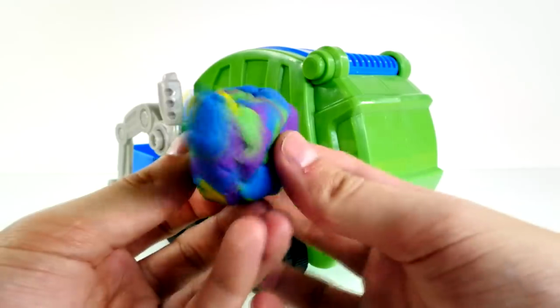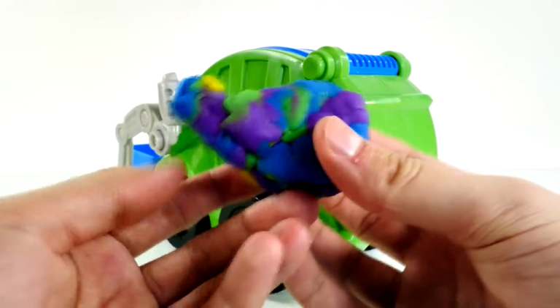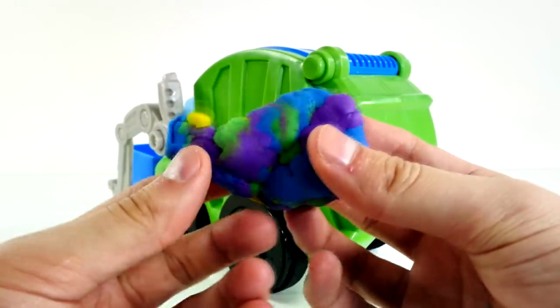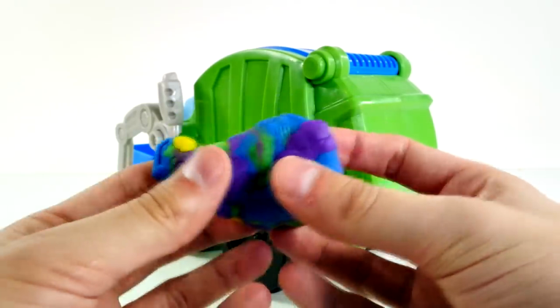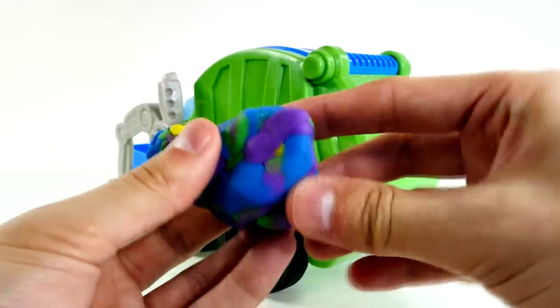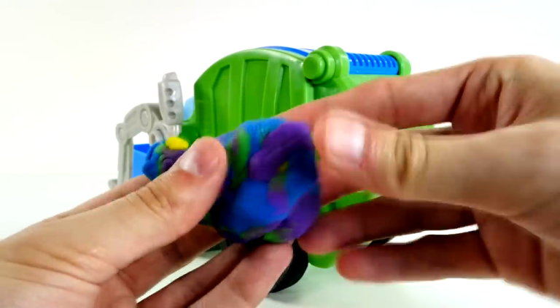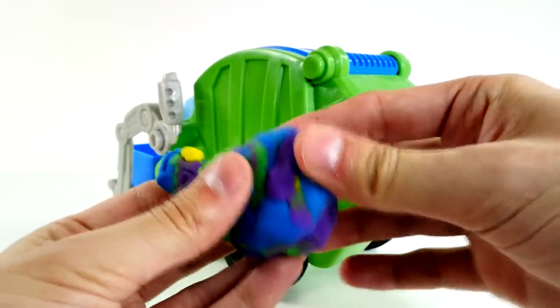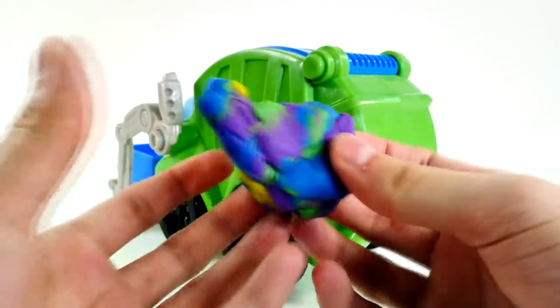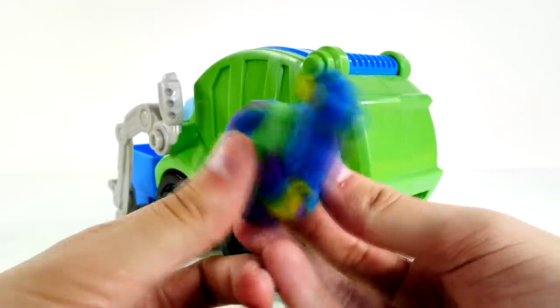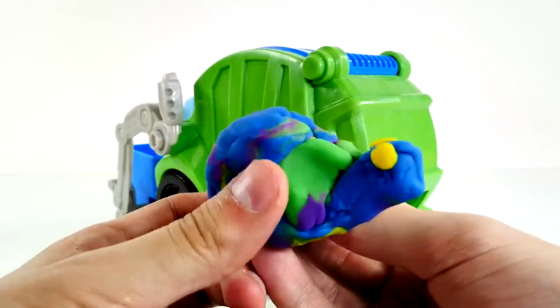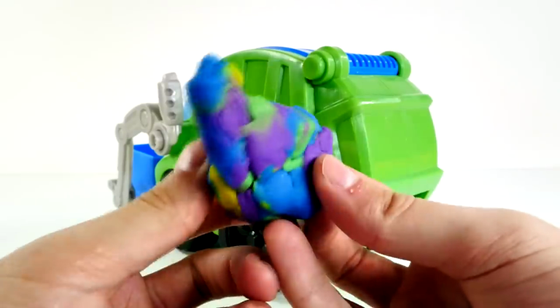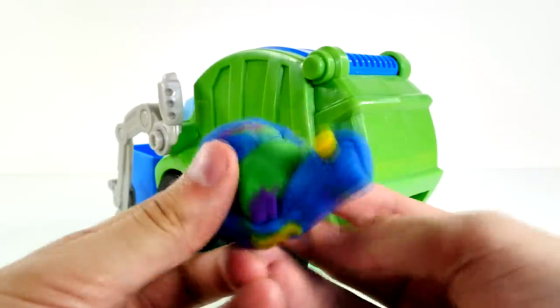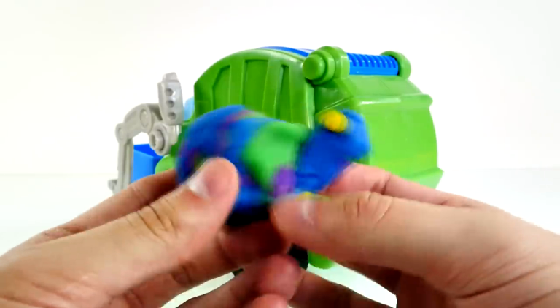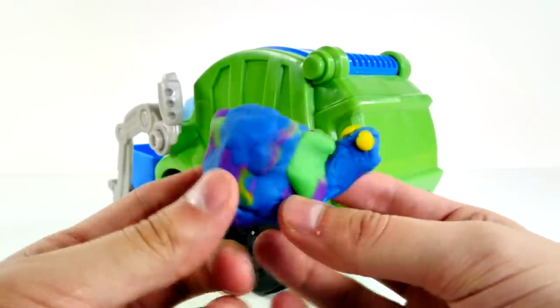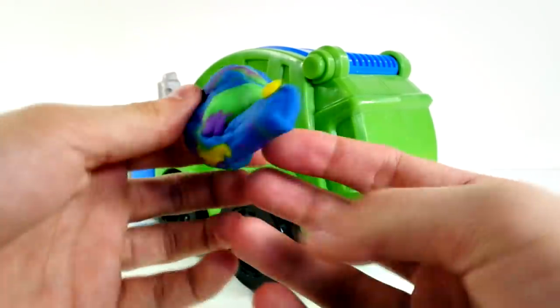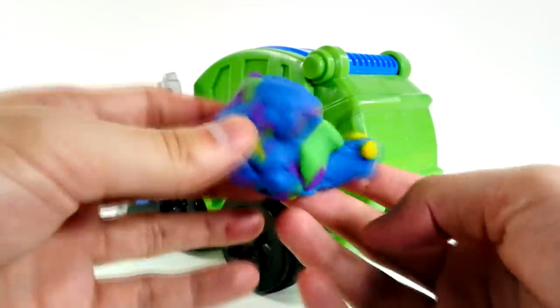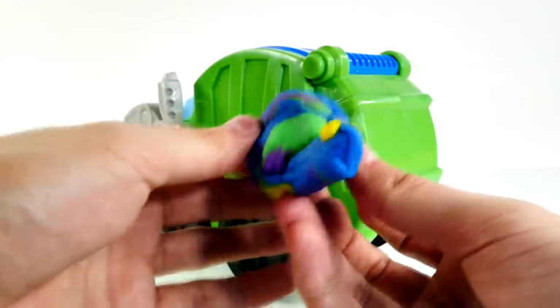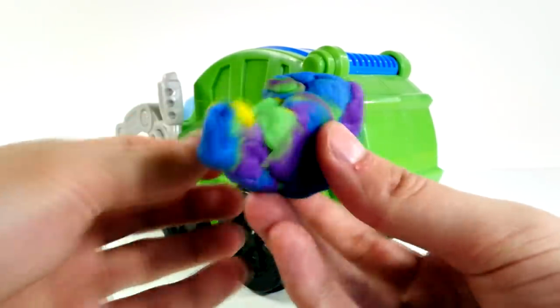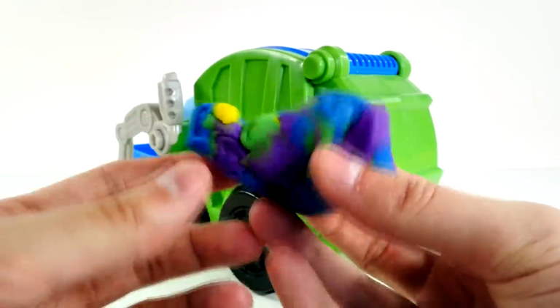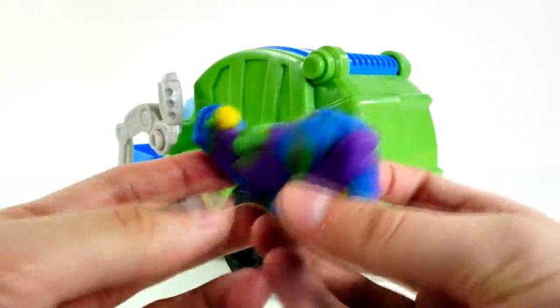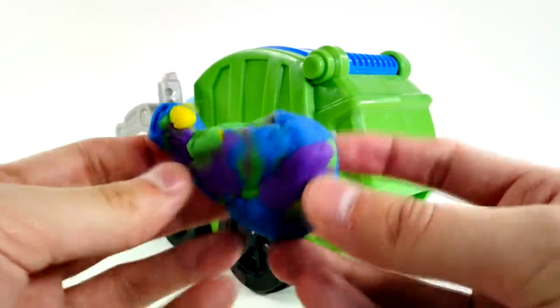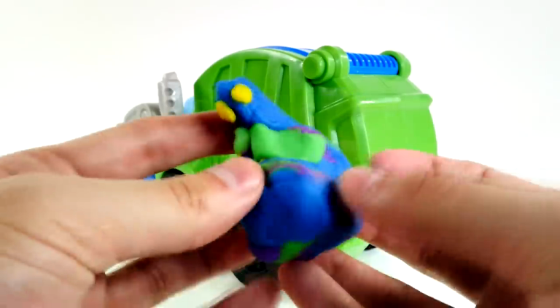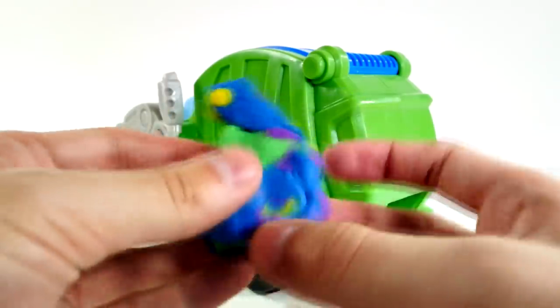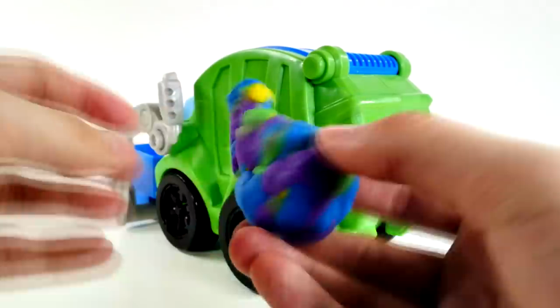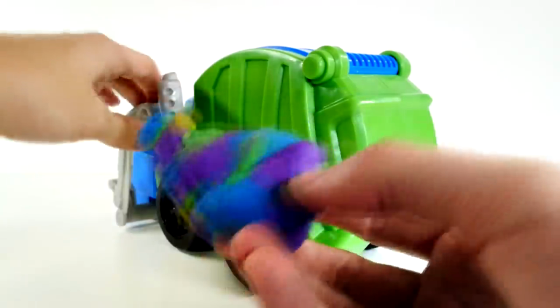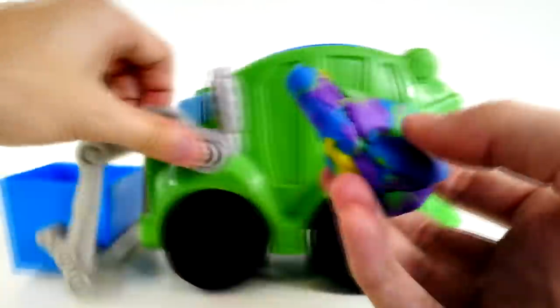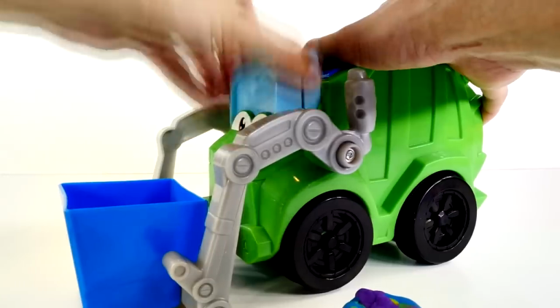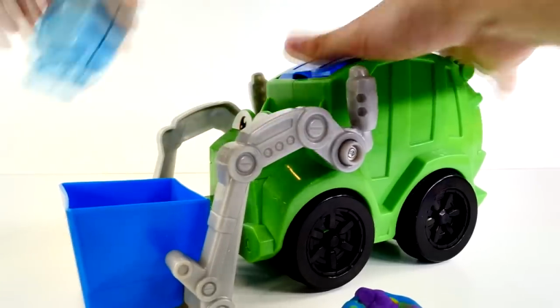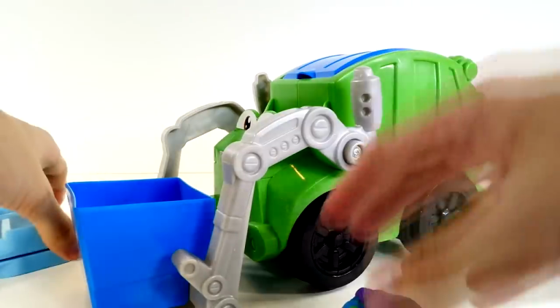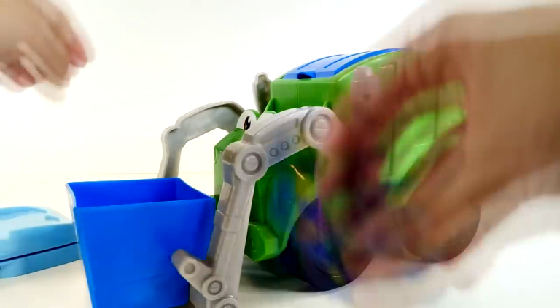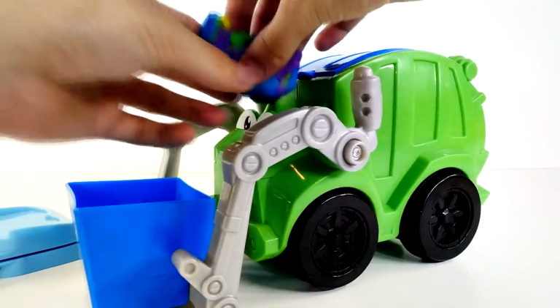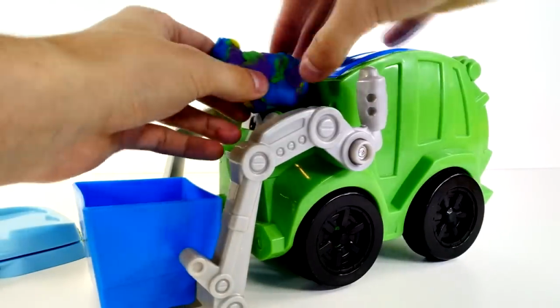Yeah, that really looks like a little mouse — maybe he's been digging around through the trash. I'm not sure how this happened guys, but I think when I crumbled up all the trash, I made a magical trash snail. And his name is Sammy. So here's Sammy the magical trash snail. I think he's gonna drive the garbage truck for a while now.